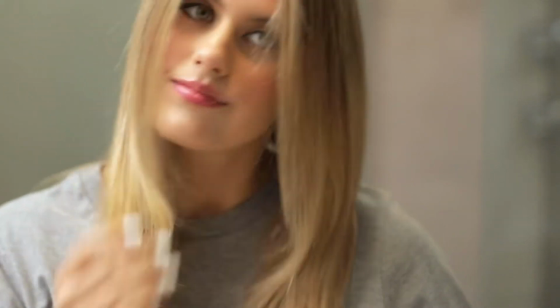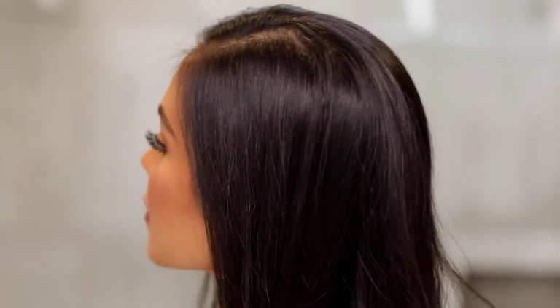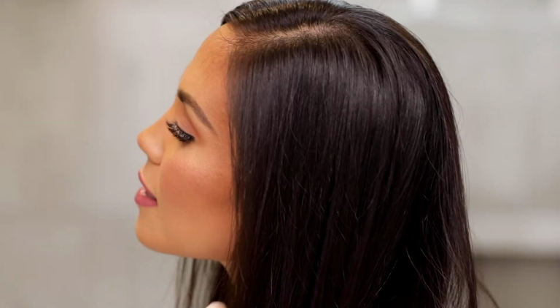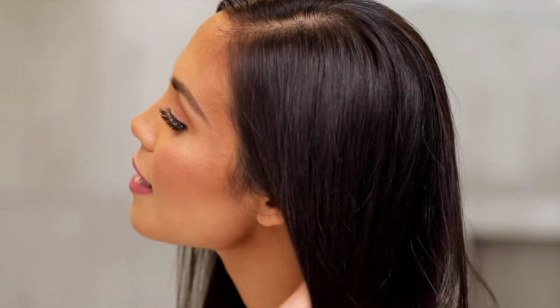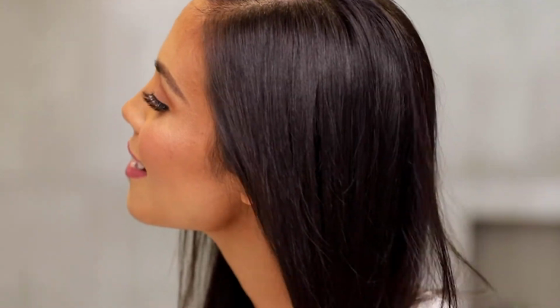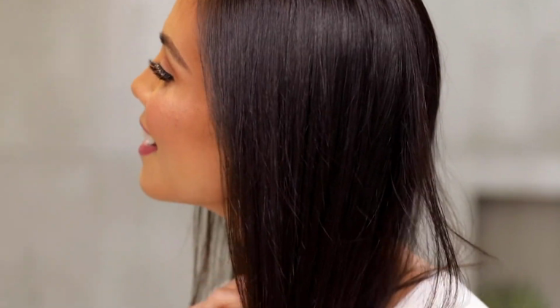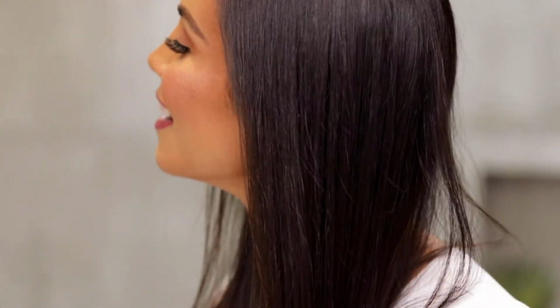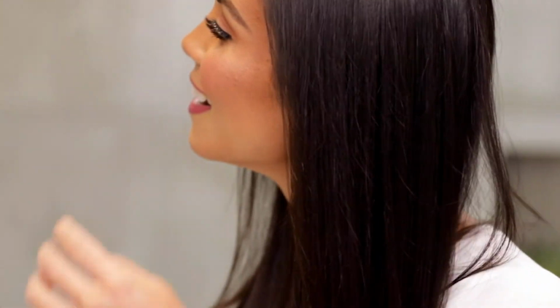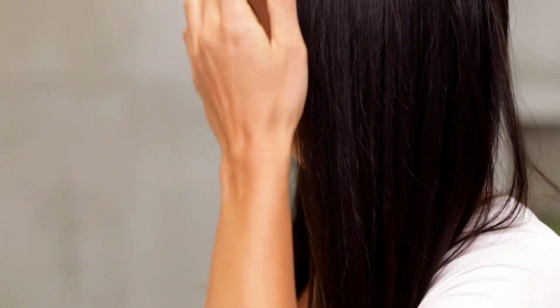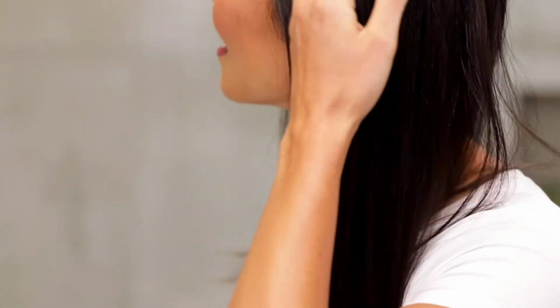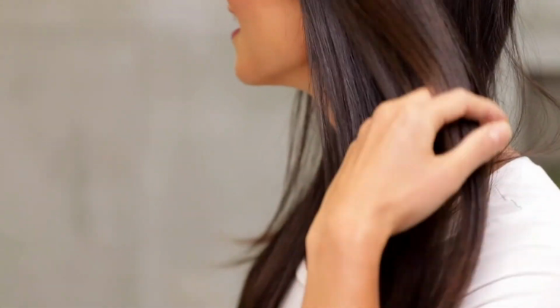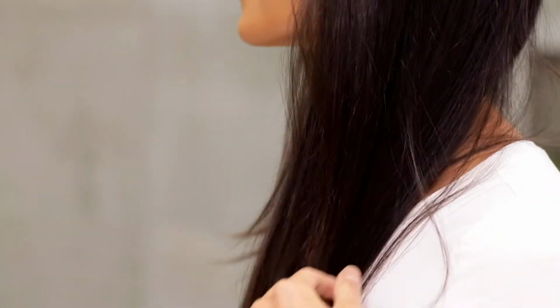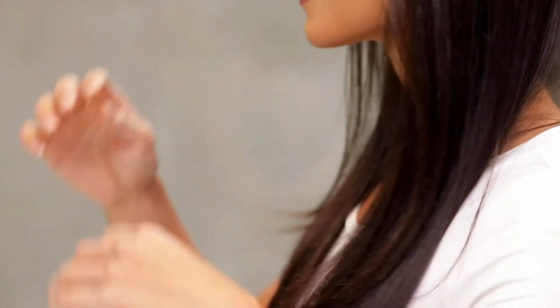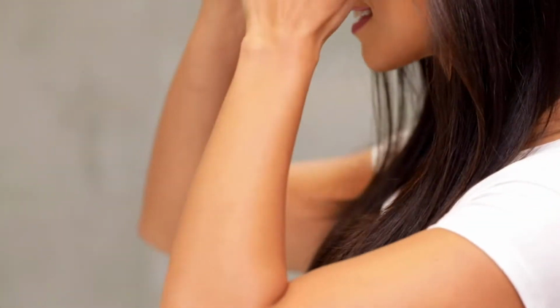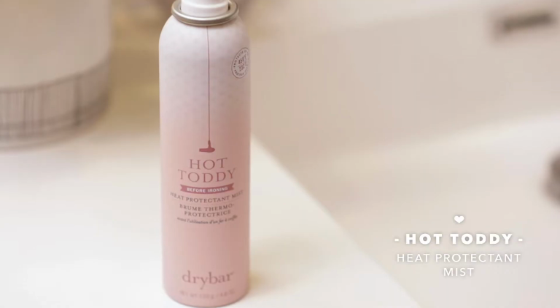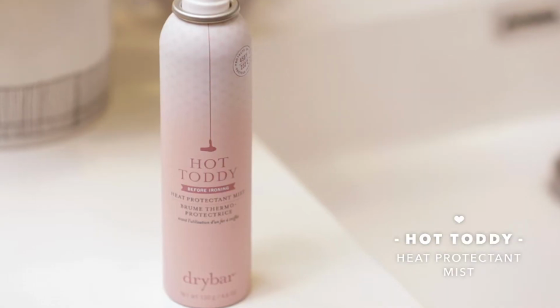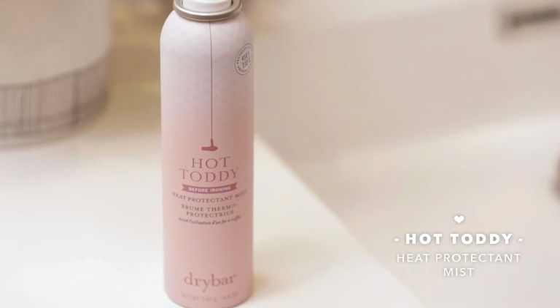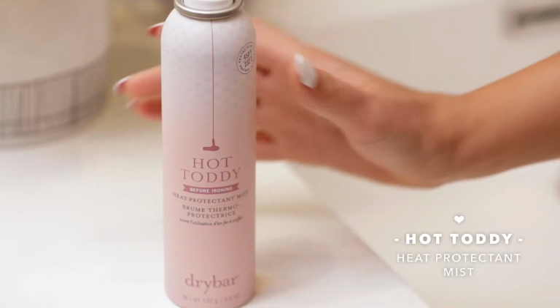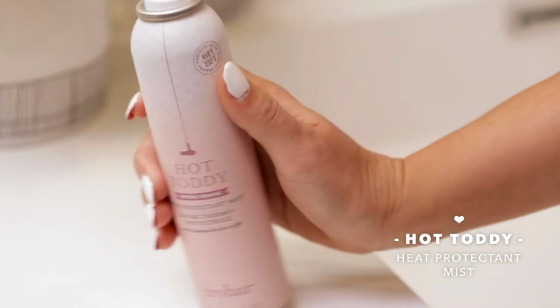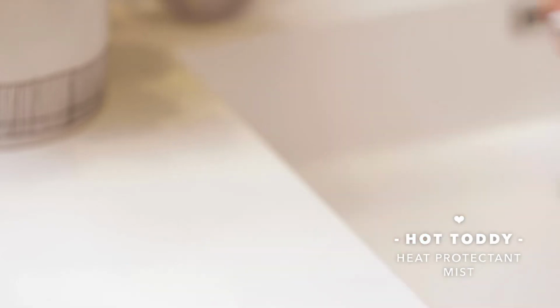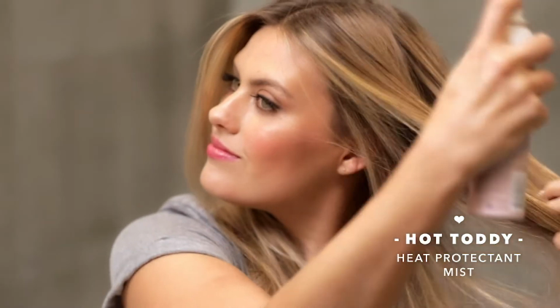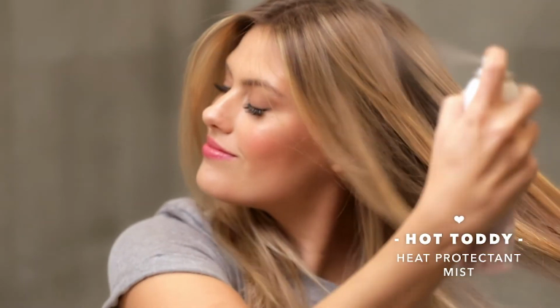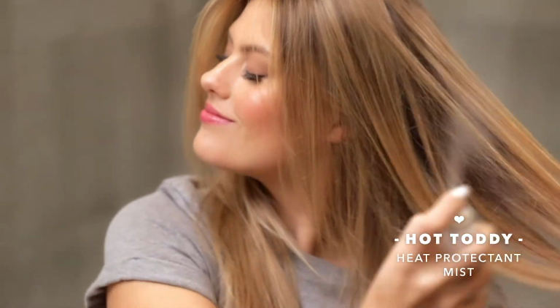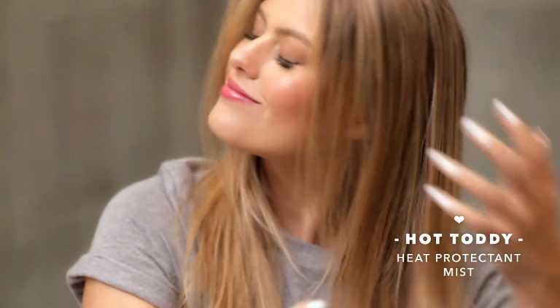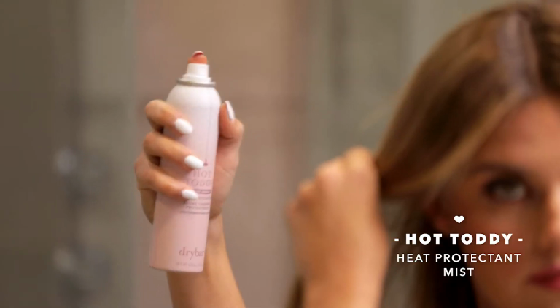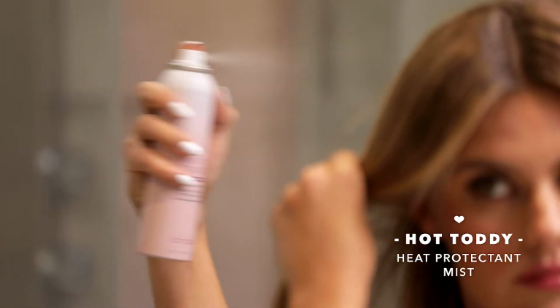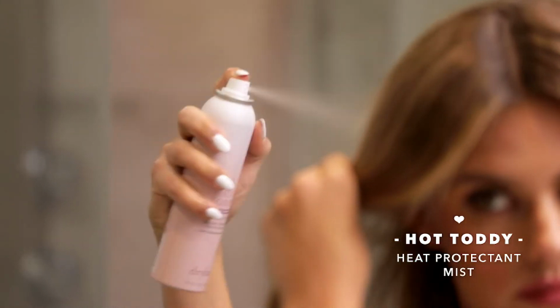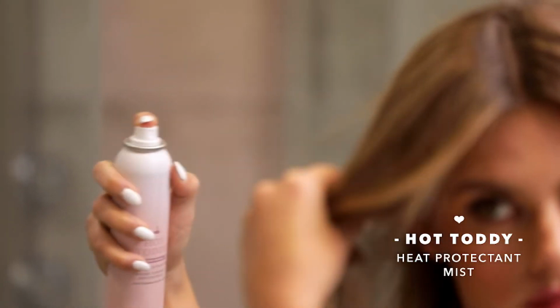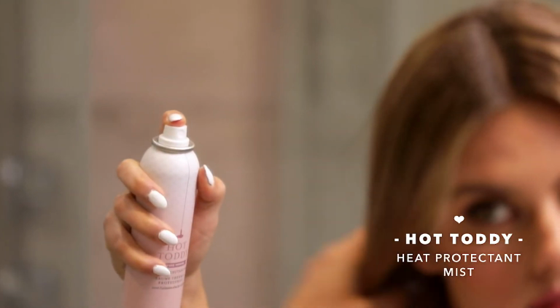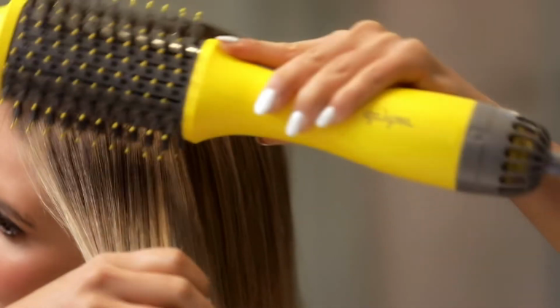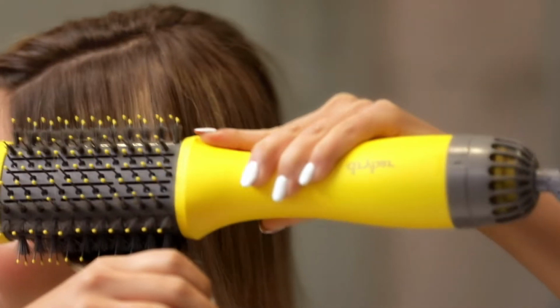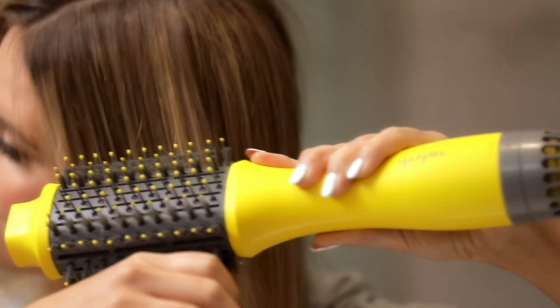You can also use the DoubleShot on dry hair to refresh your style. Spray dry hair with Hot Toddy heat protectant mist to protect hair from heat, then blow dry with the DoubleShot. It's that easy.